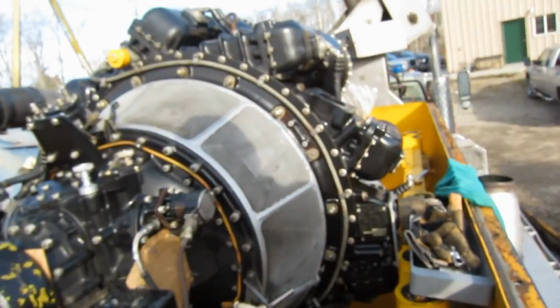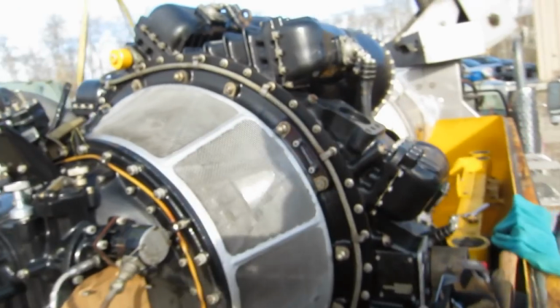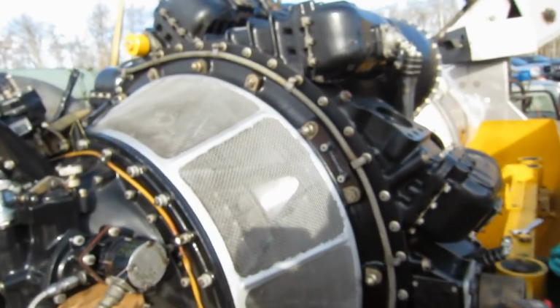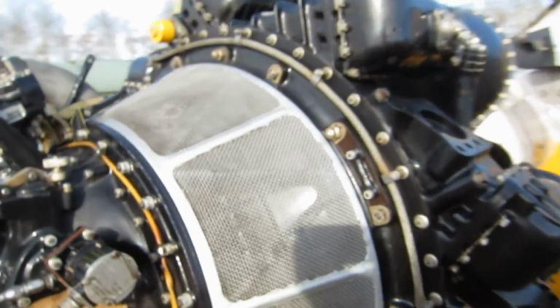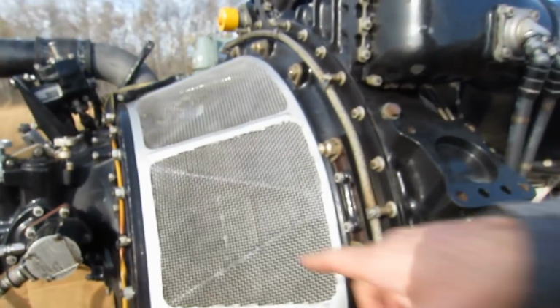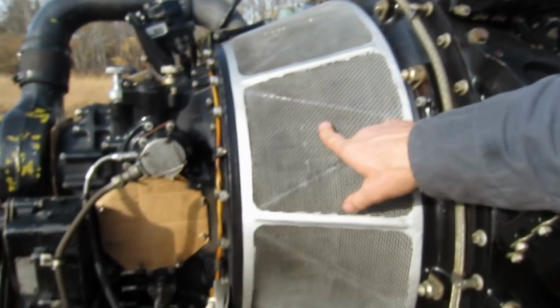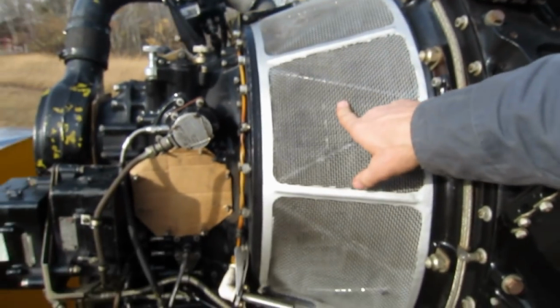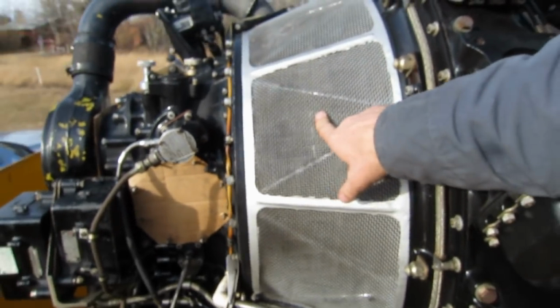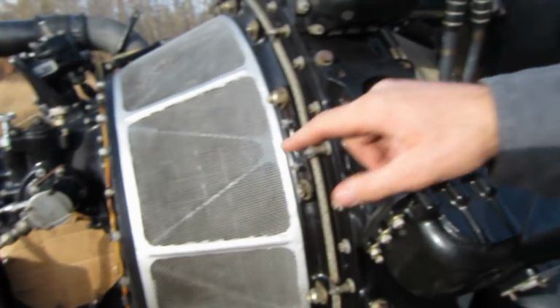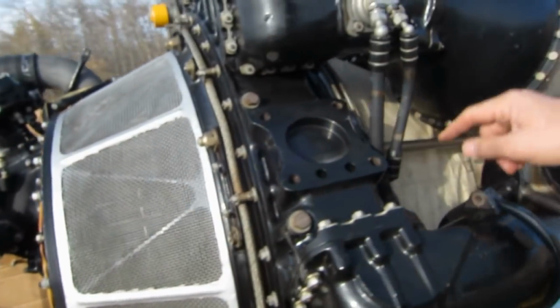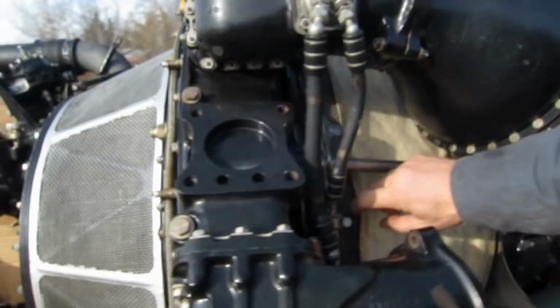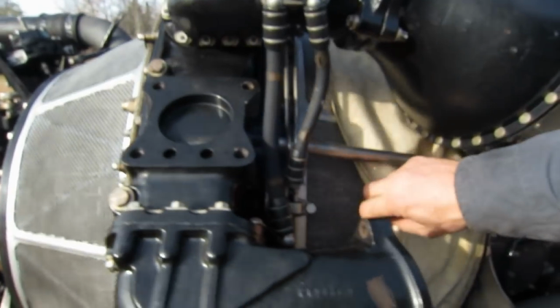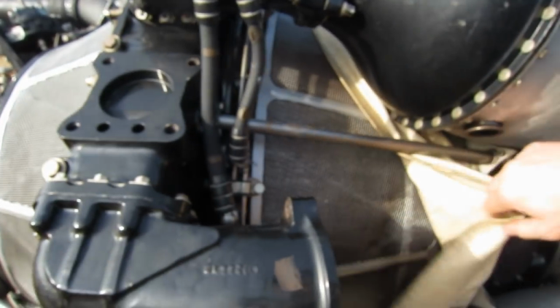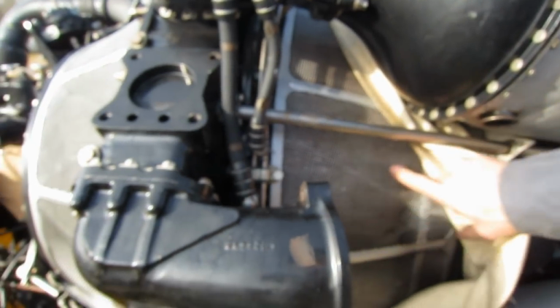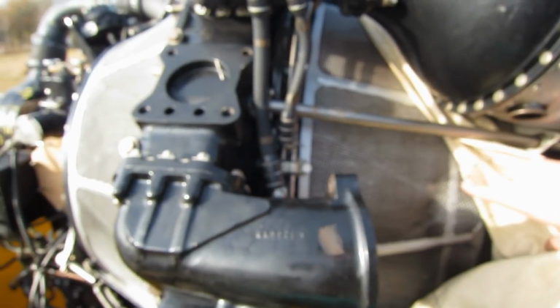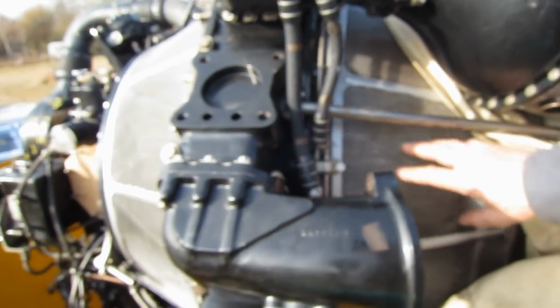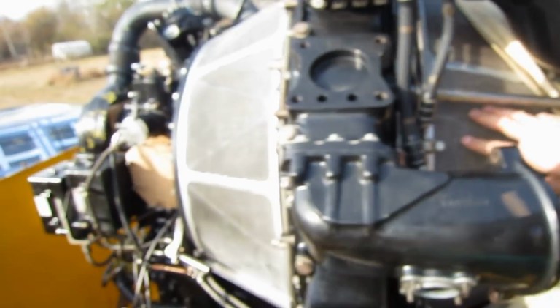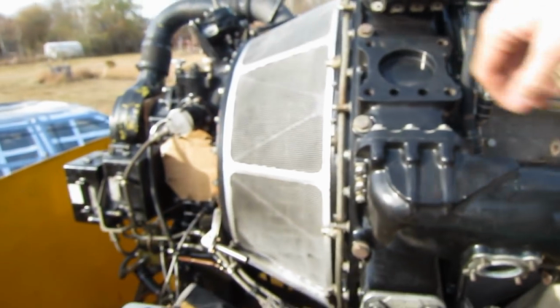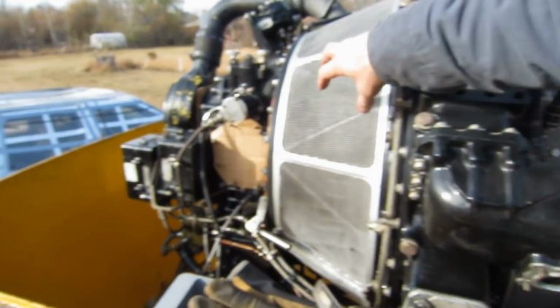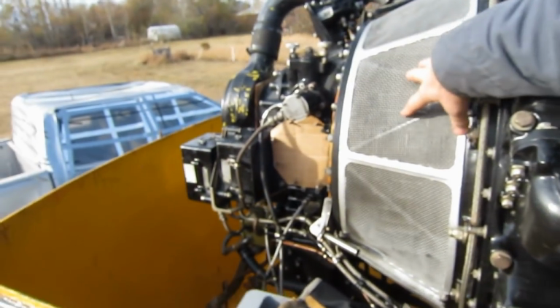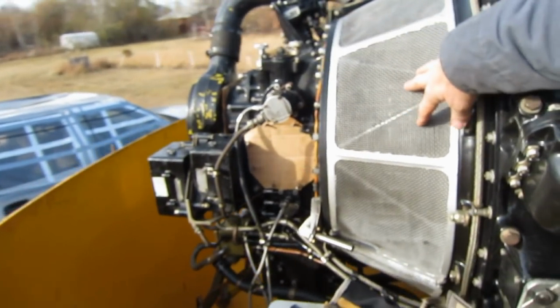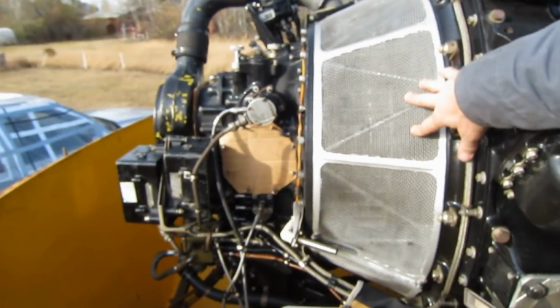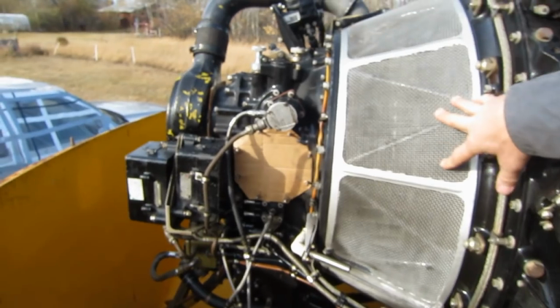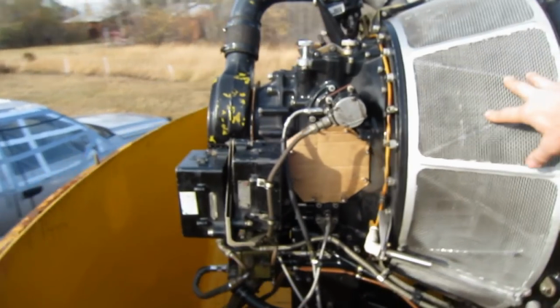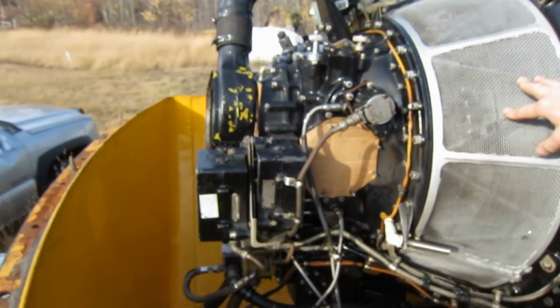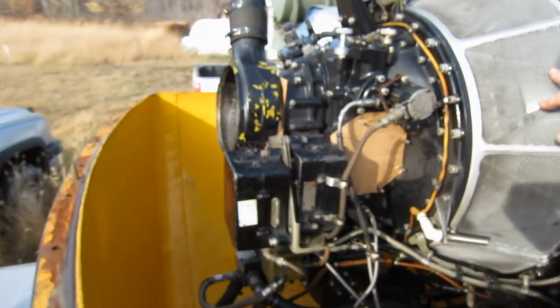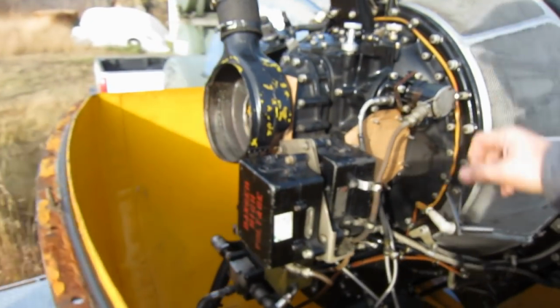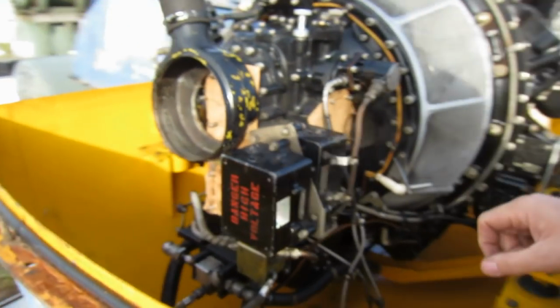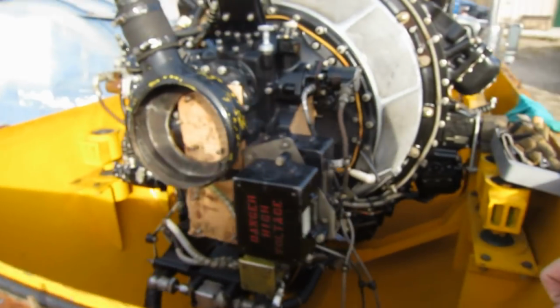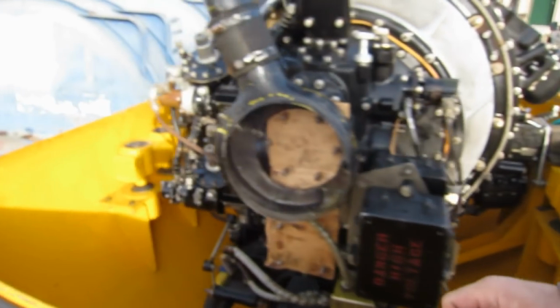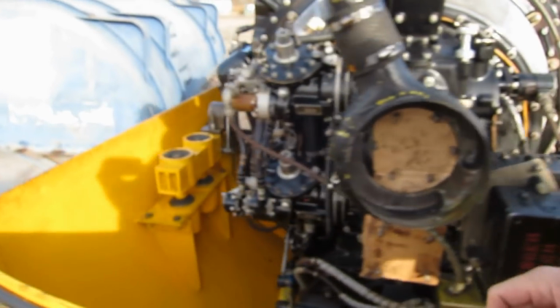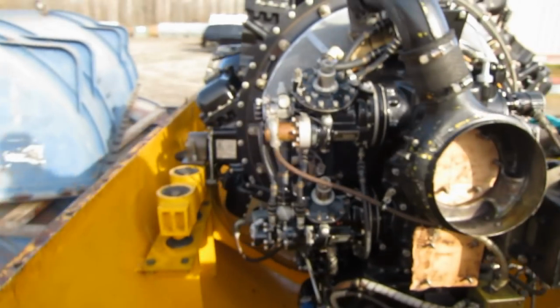It's got a dual-sided impeller — one side's in there, one side's underneath this little protective cover. The screens would have contributed a great deal to aerodynamic losses, but back in the day they thought it was important to keep things out of the engine.